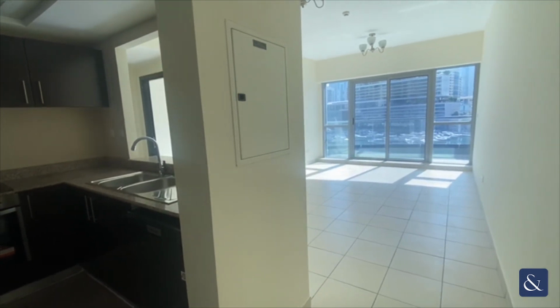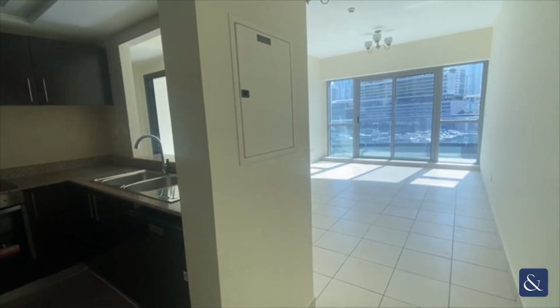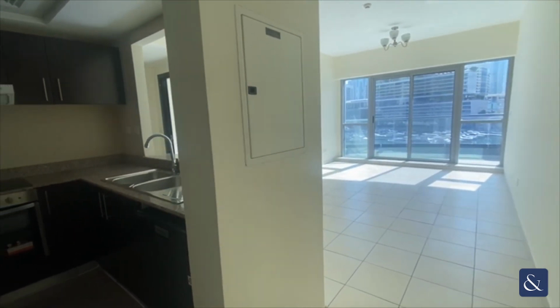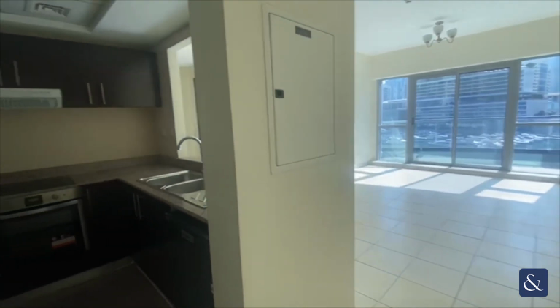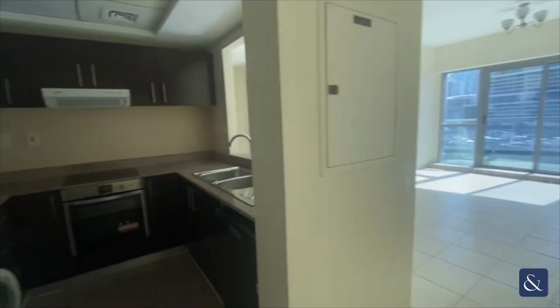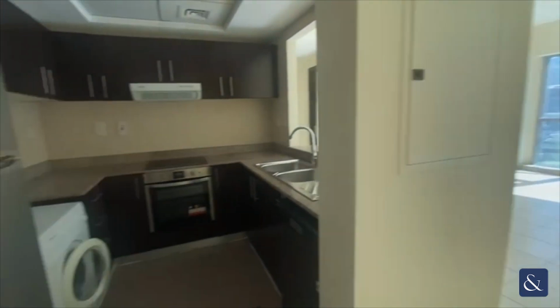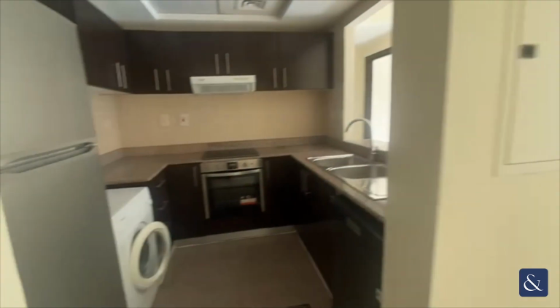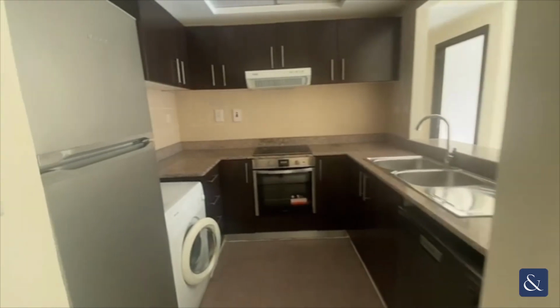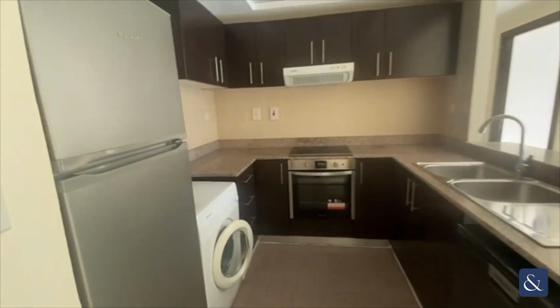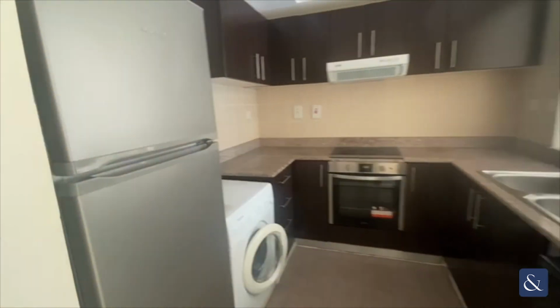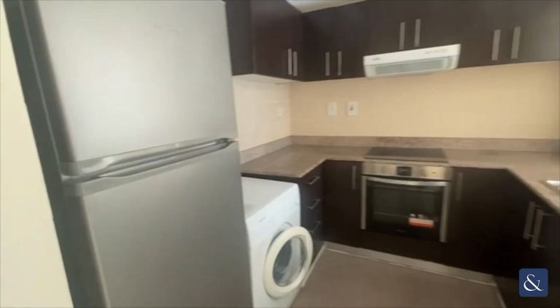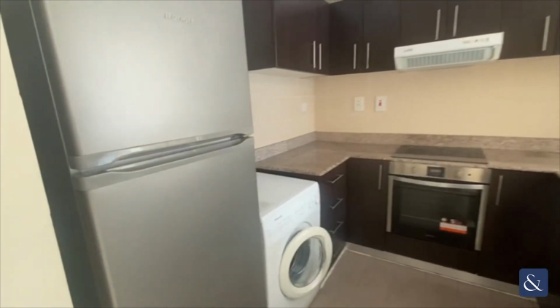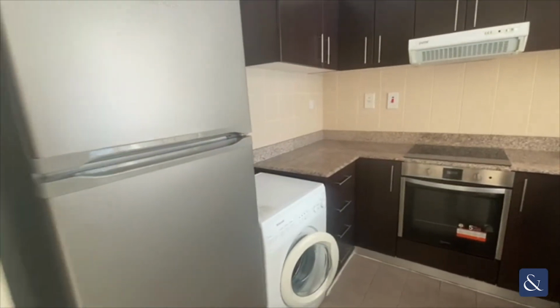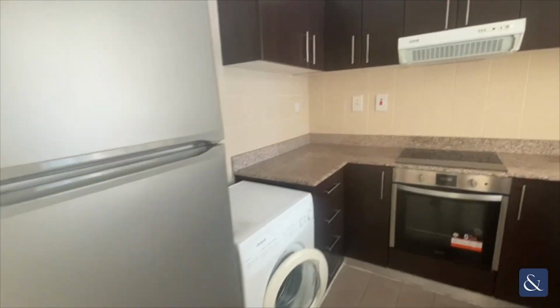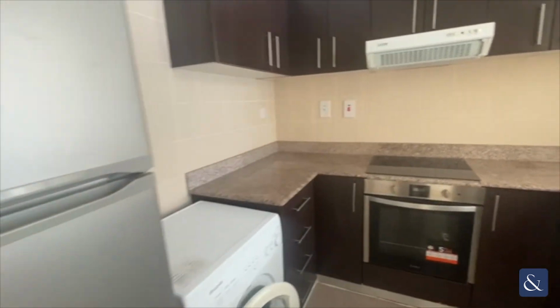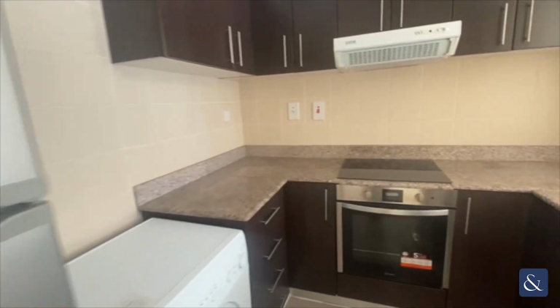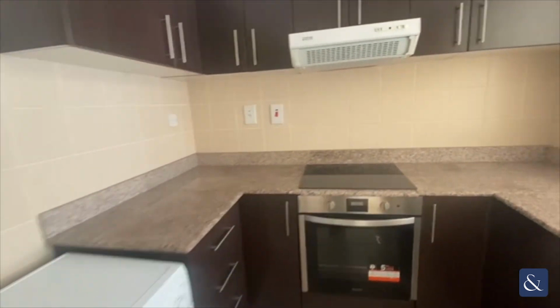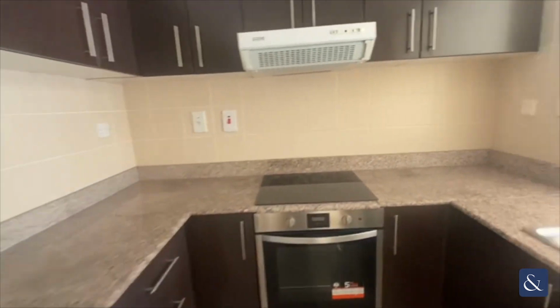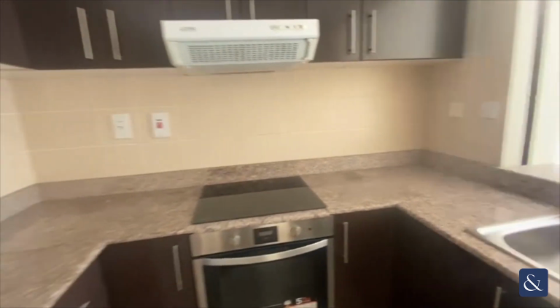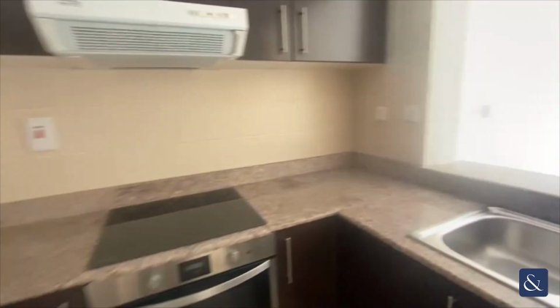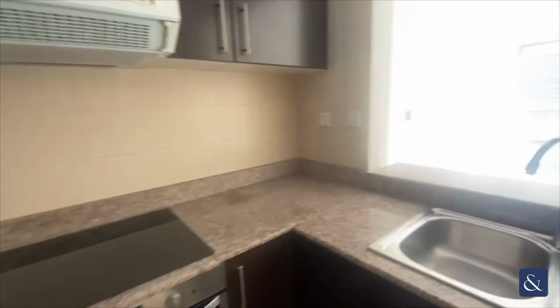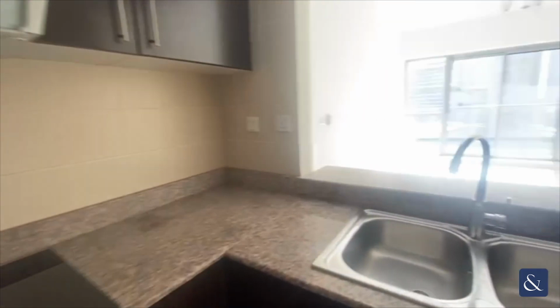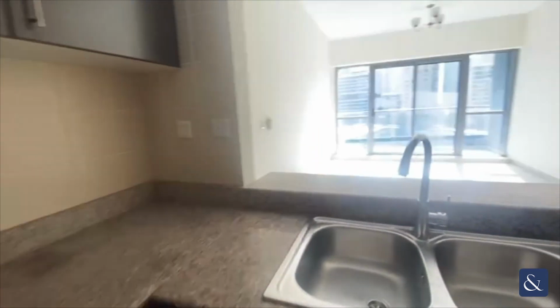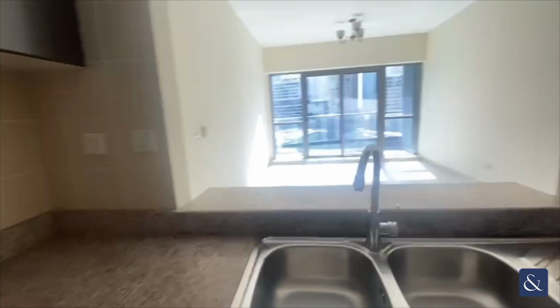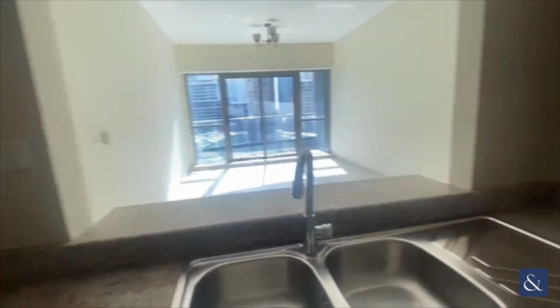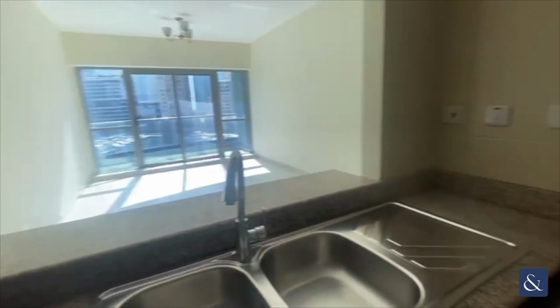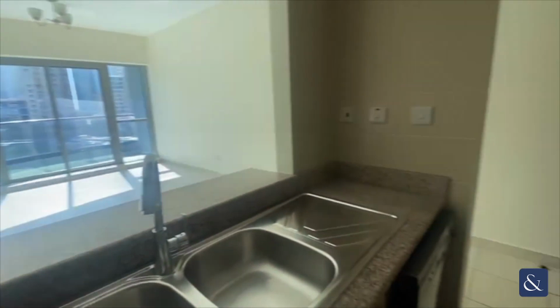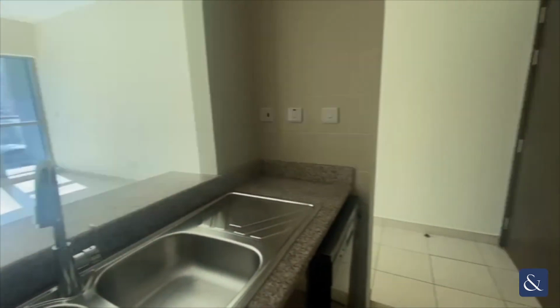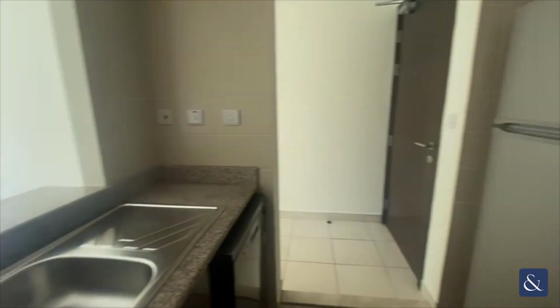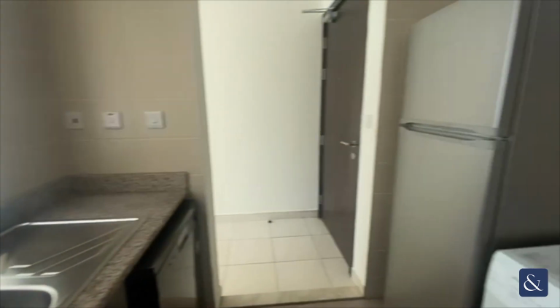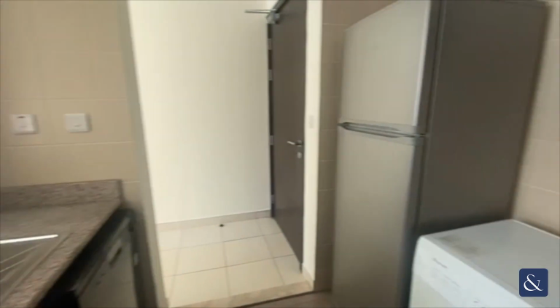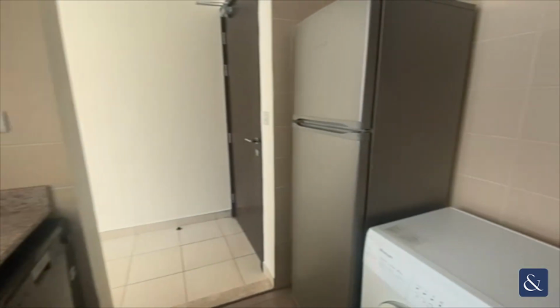As you enter the apartment you've got your open kitchen, which has fitted appliances including a washing machine, dishwasher, fridge and cooker.